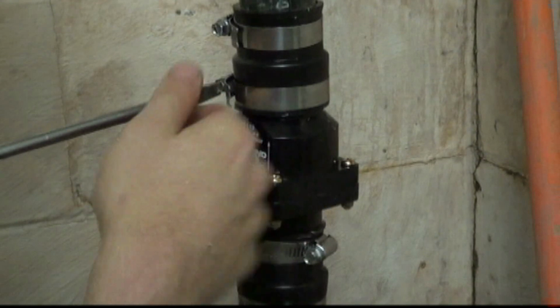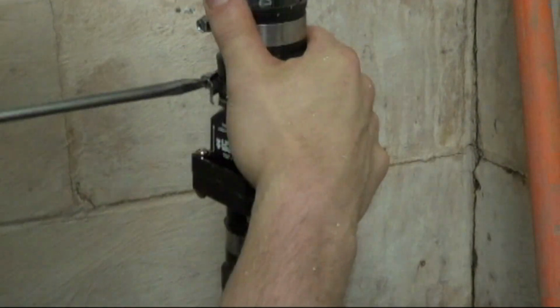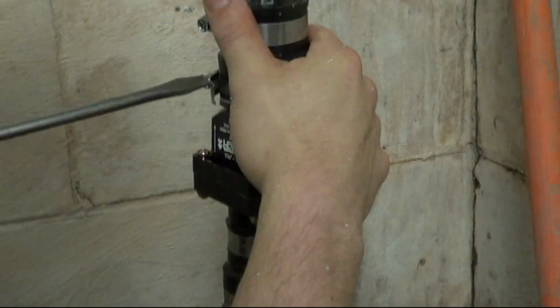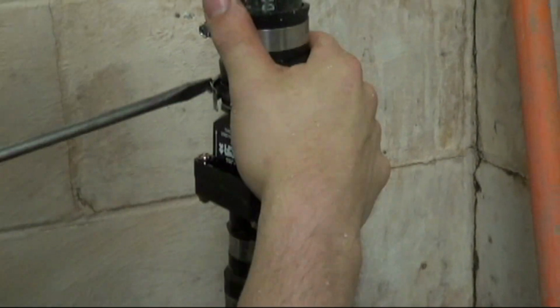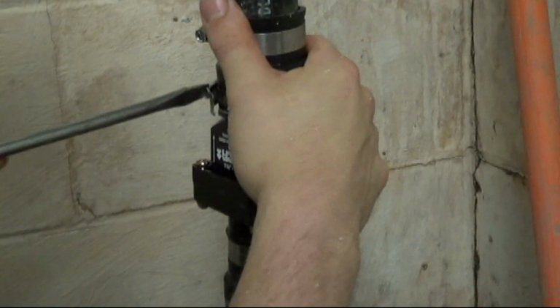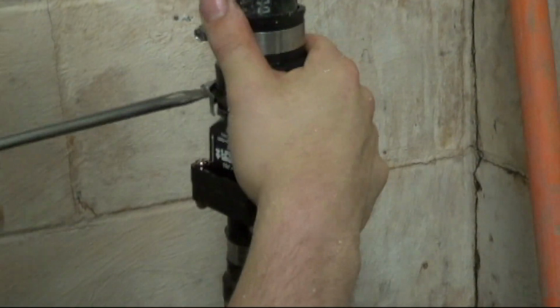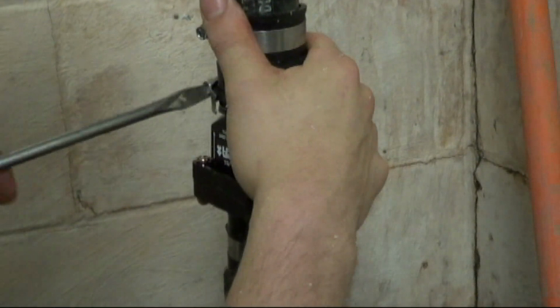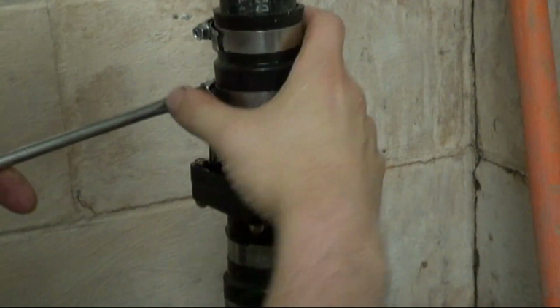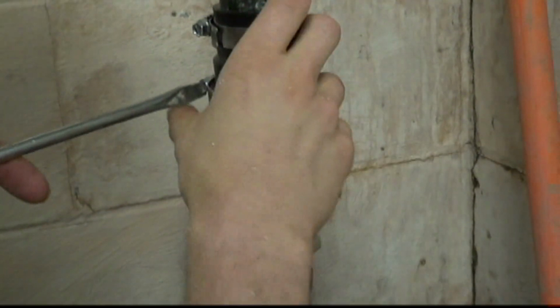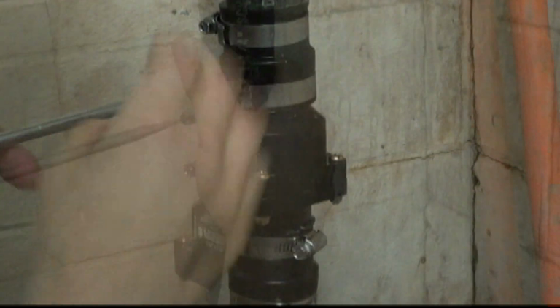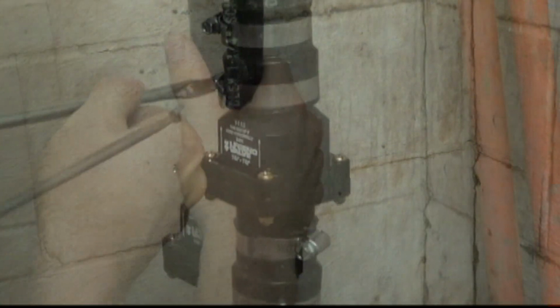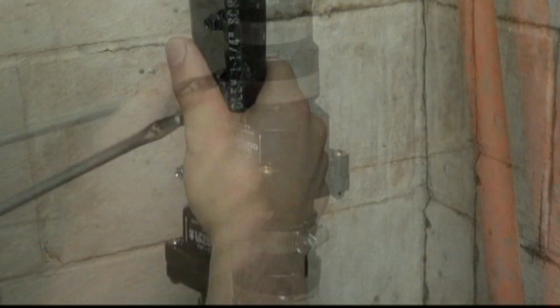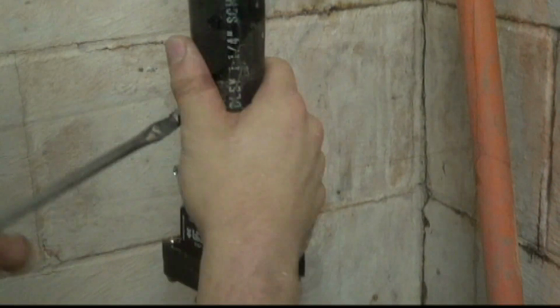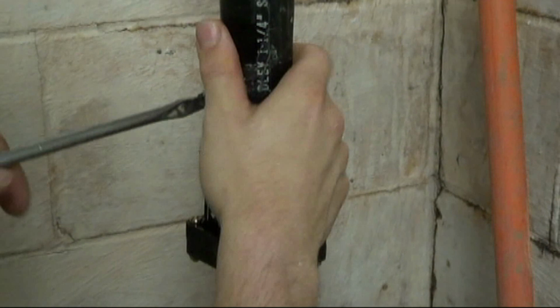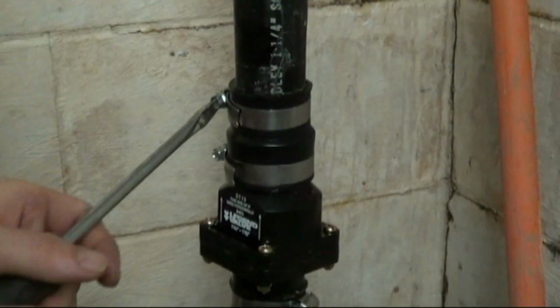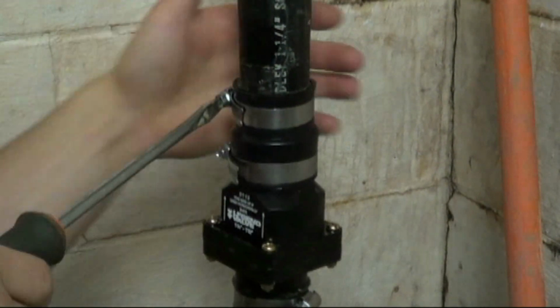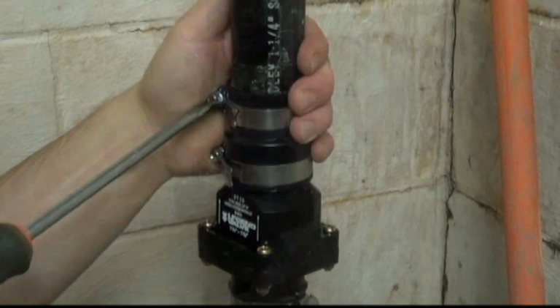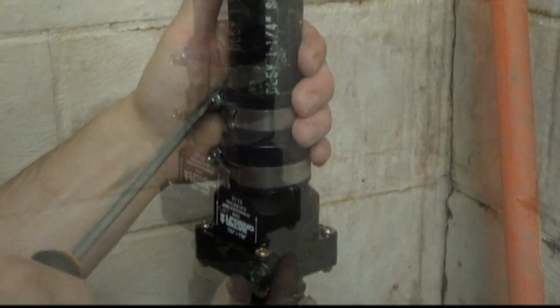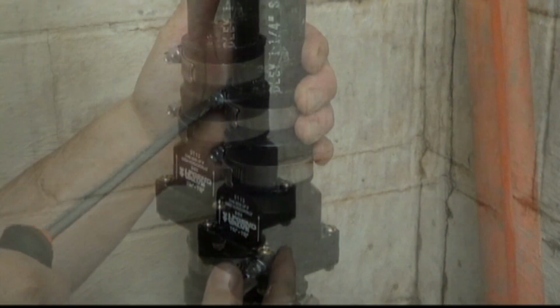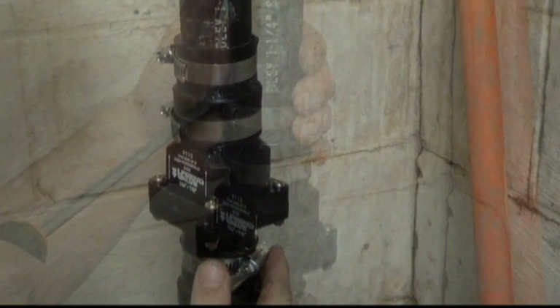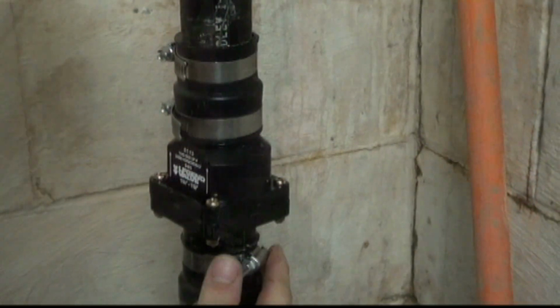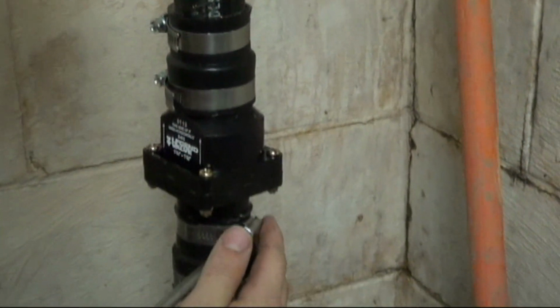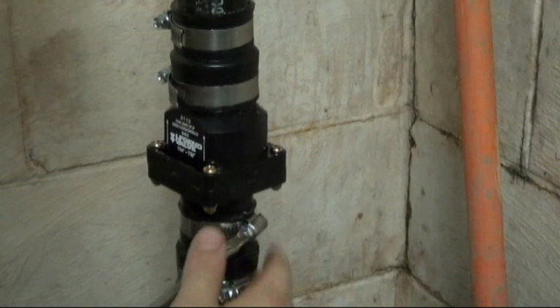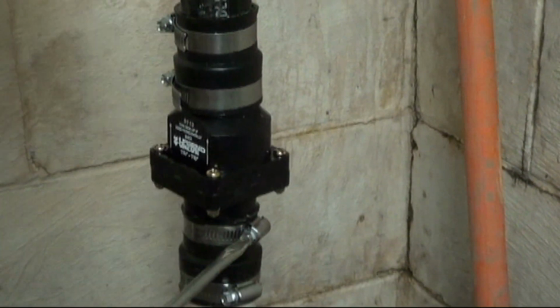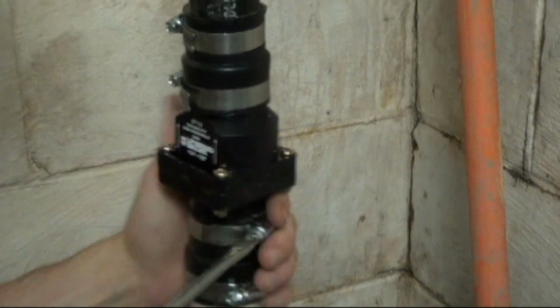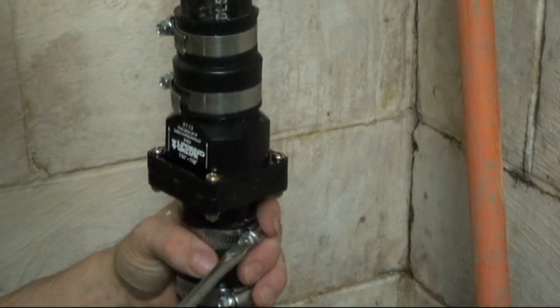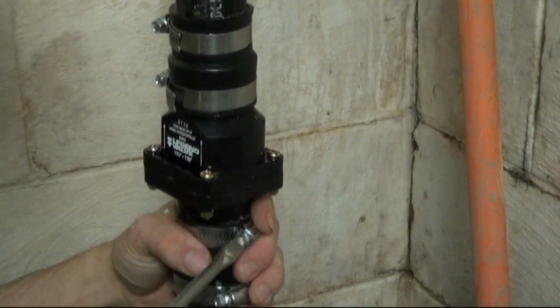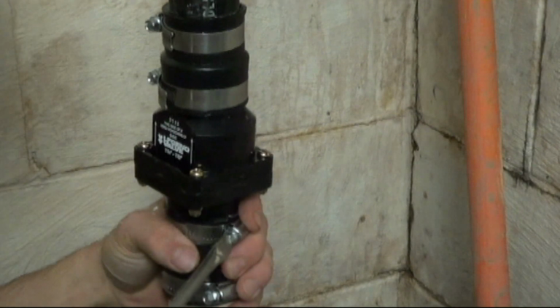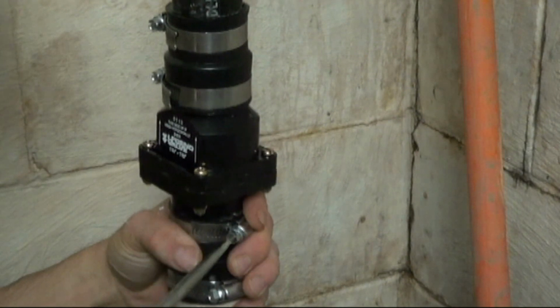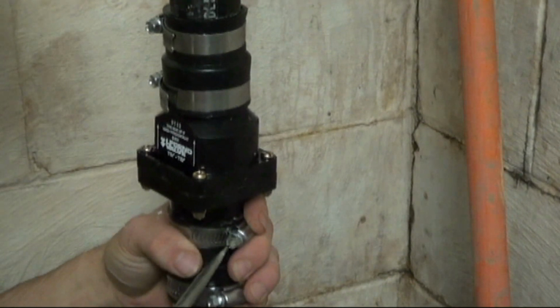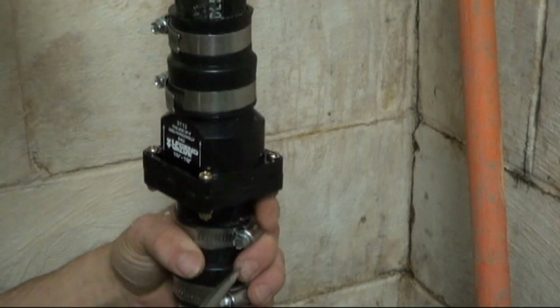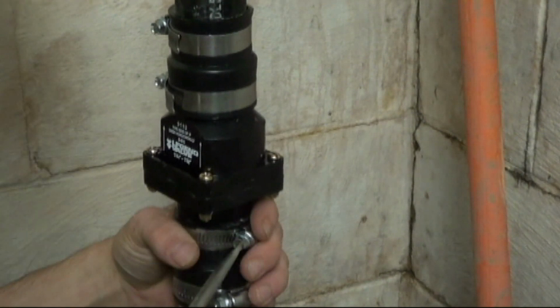Tighten all the check valve clamps, and once you have your clamps tightened down, you can simply go ahead and hook up power.